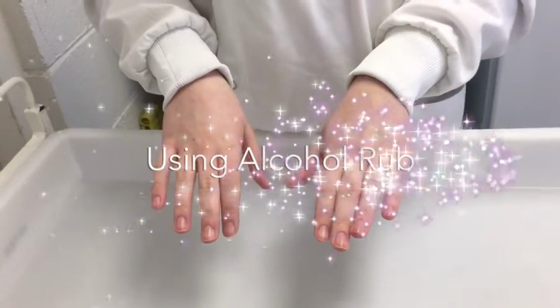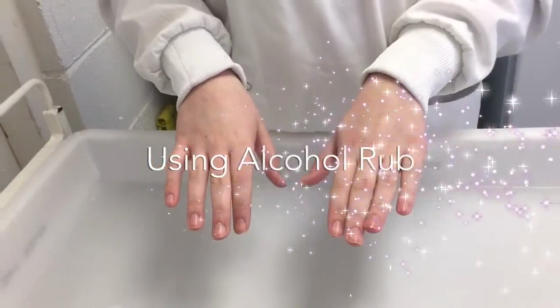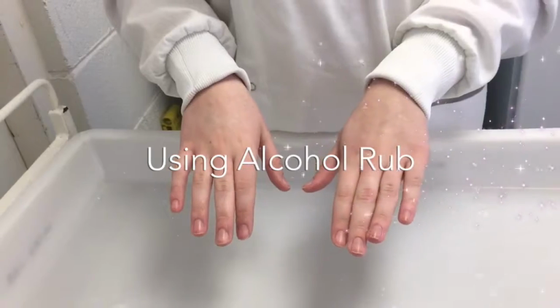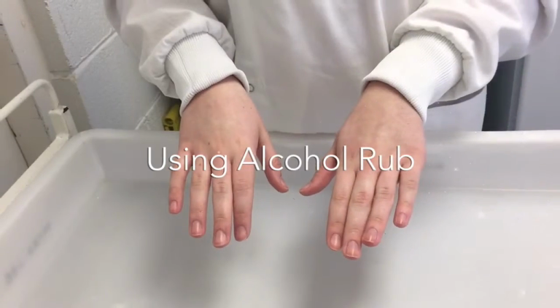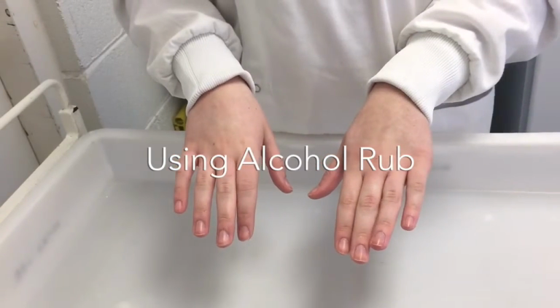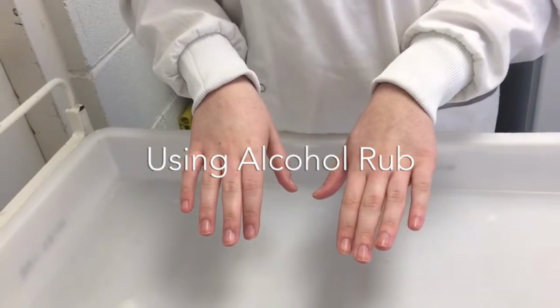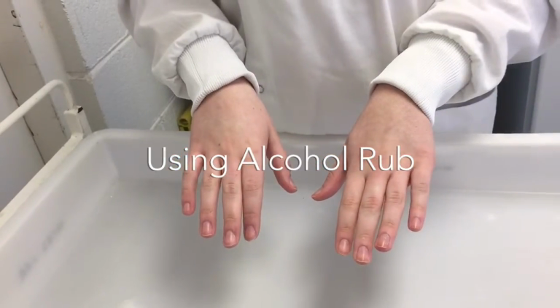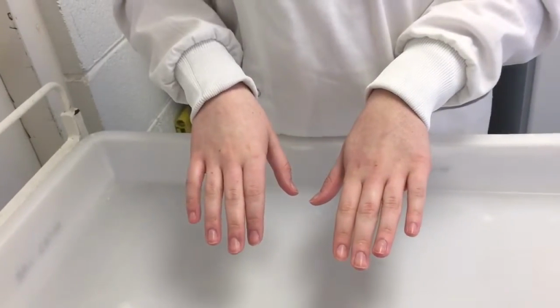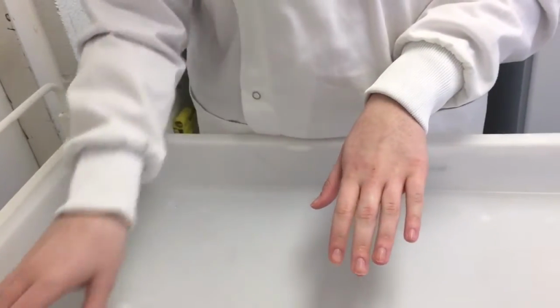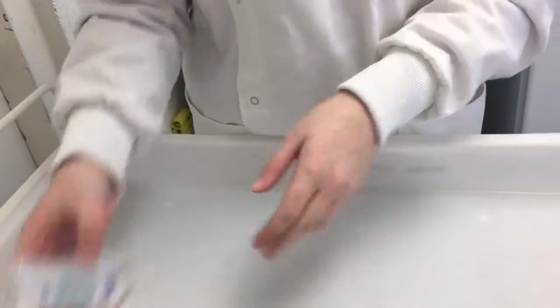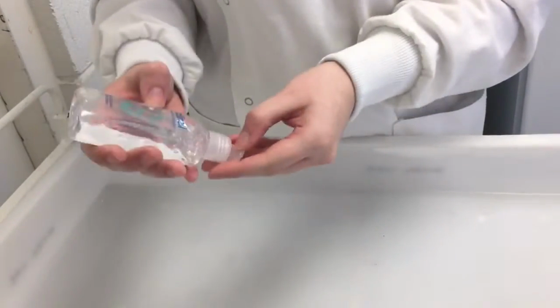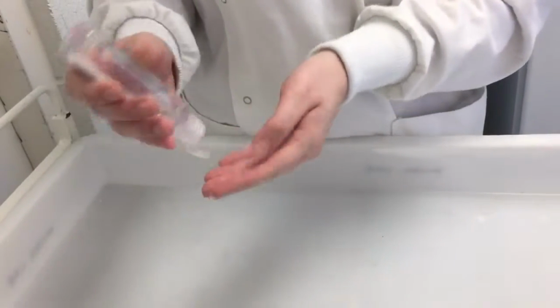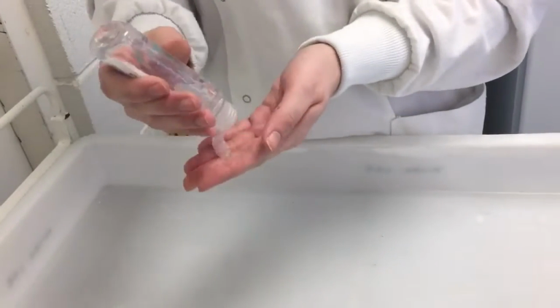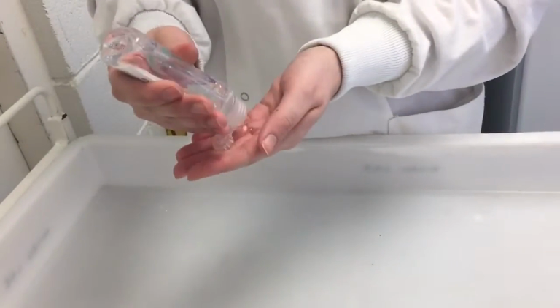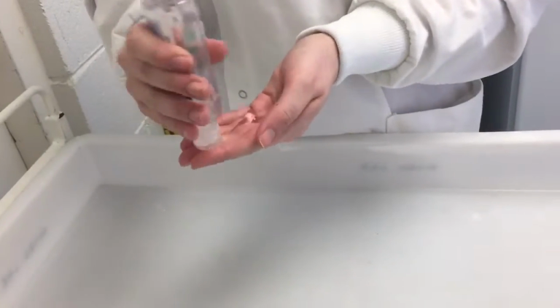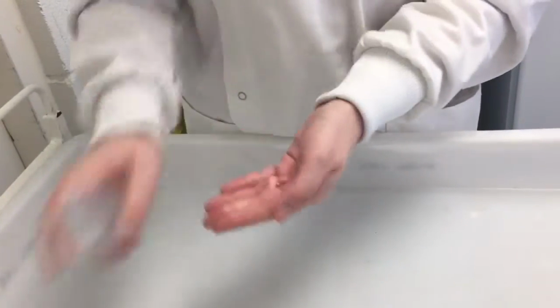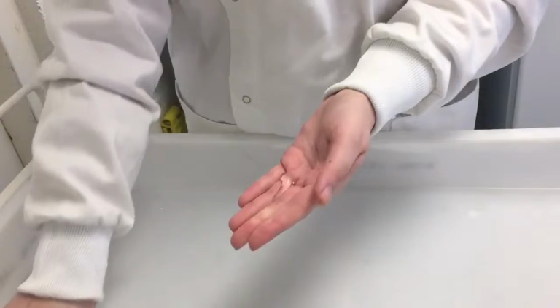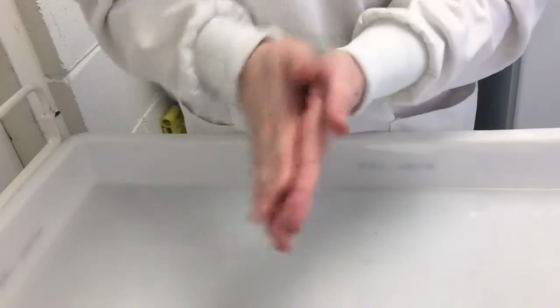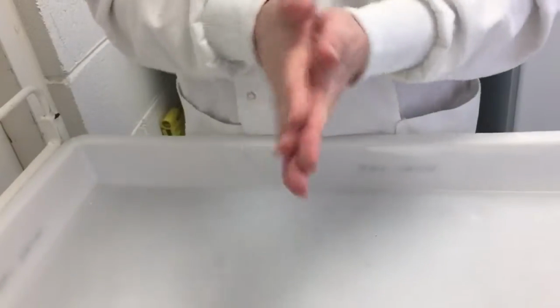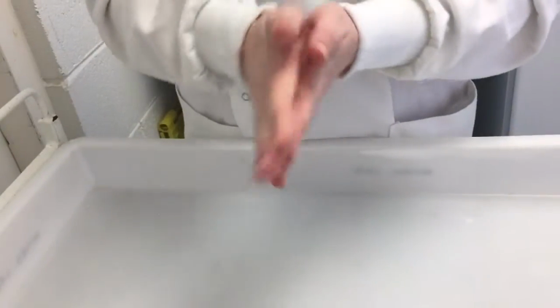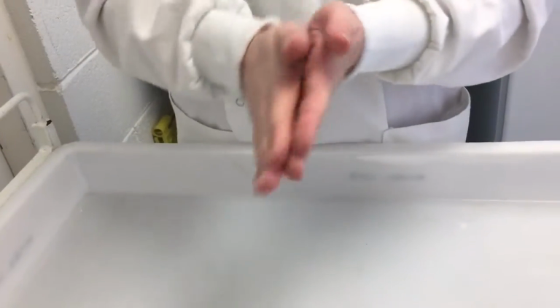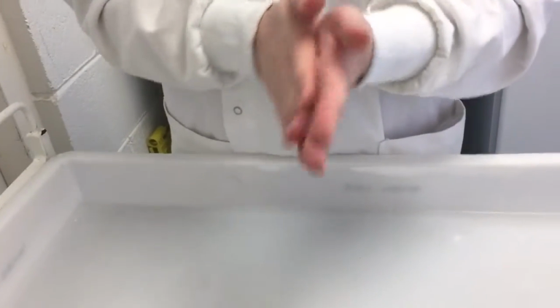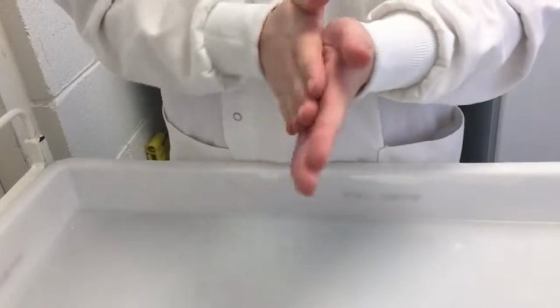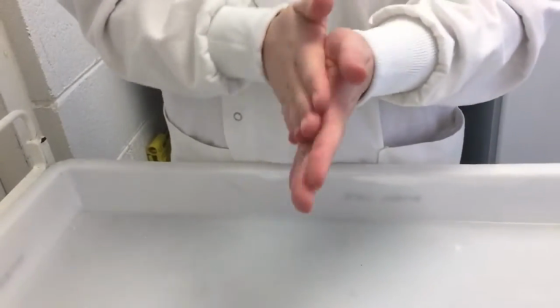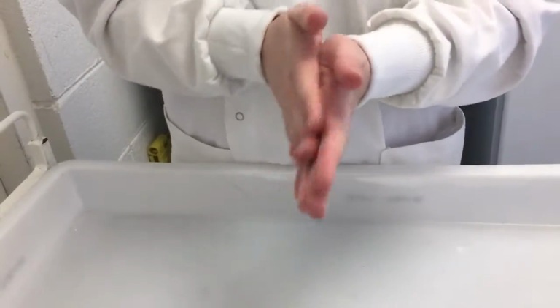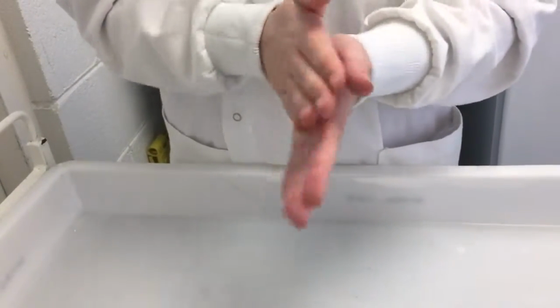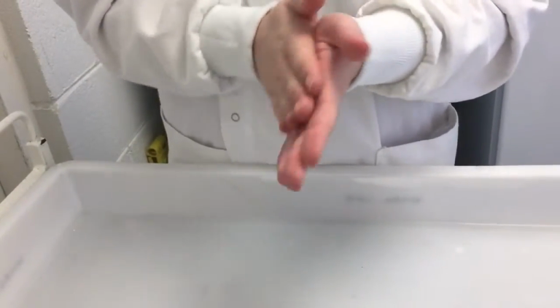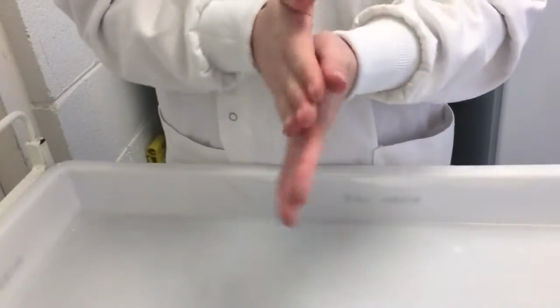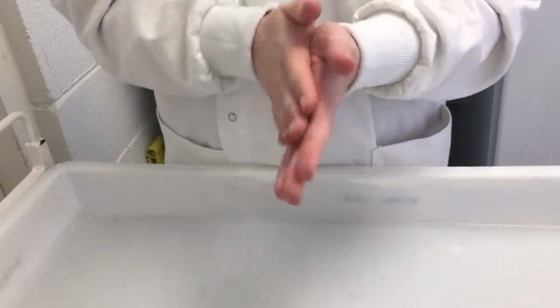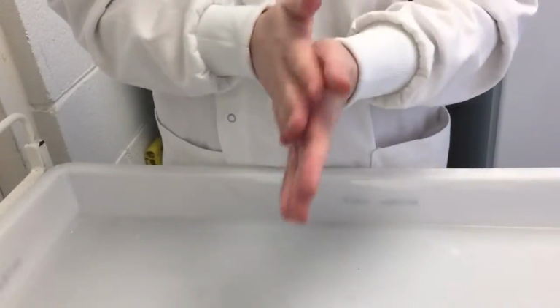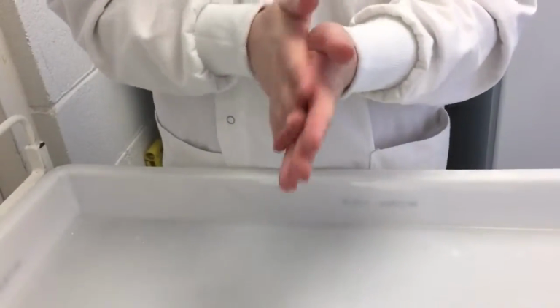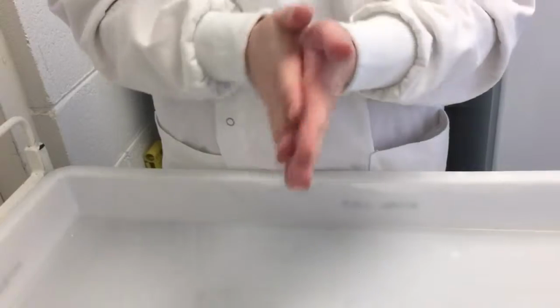Remove hand and wrist jewellery. Apply about 3ml of alcohol gel into the palm of the right hand. Rub palm to palm to spread the alcohol over the entire hands and fingers.